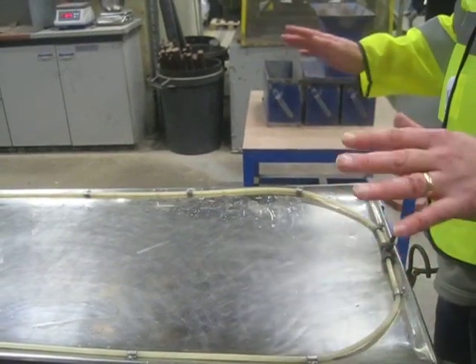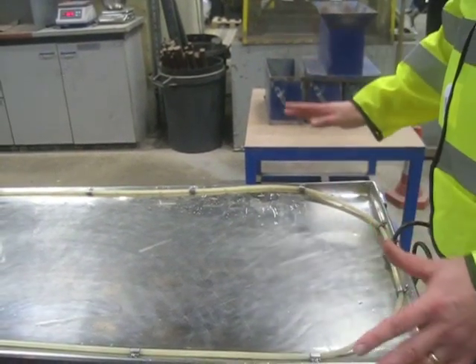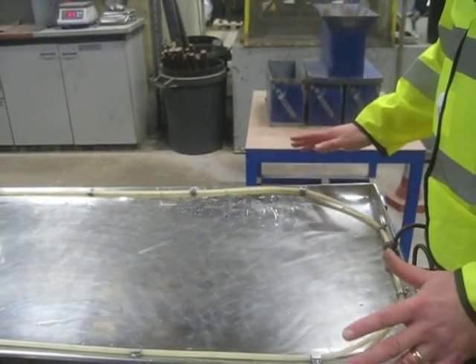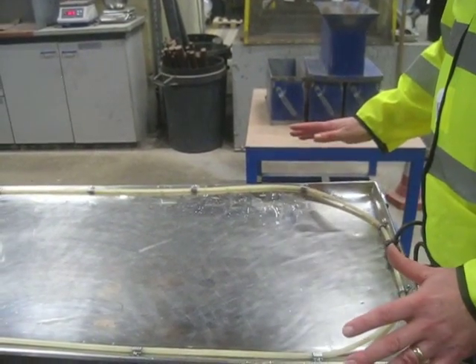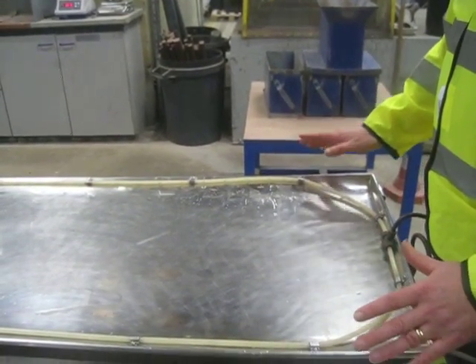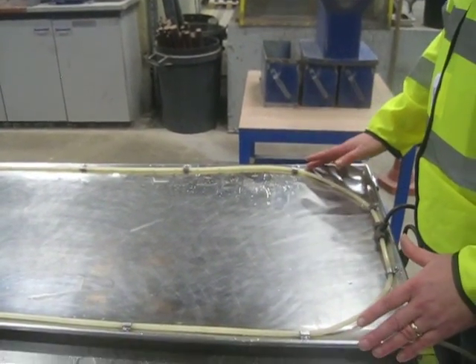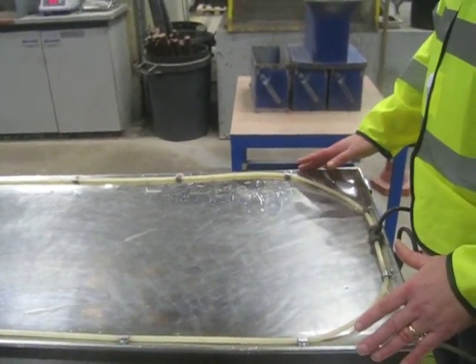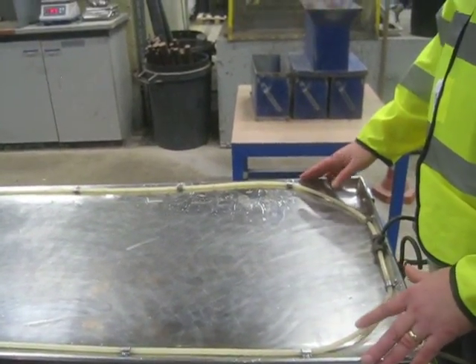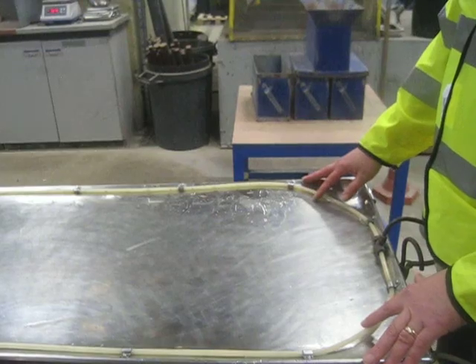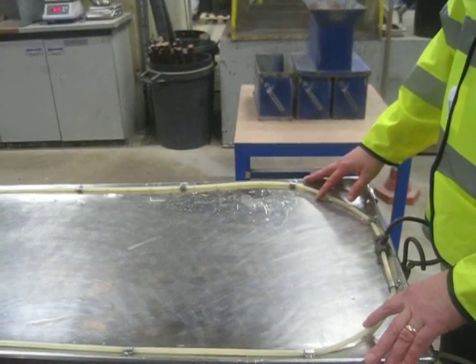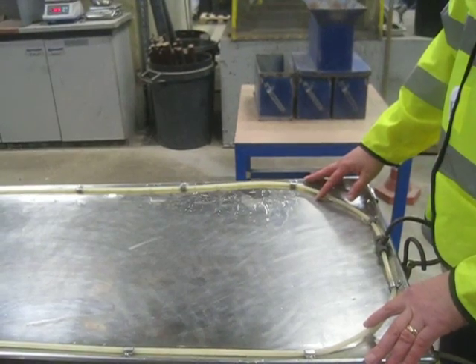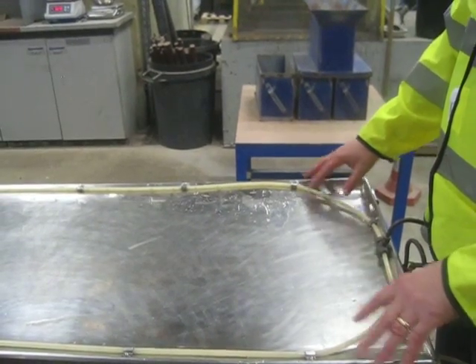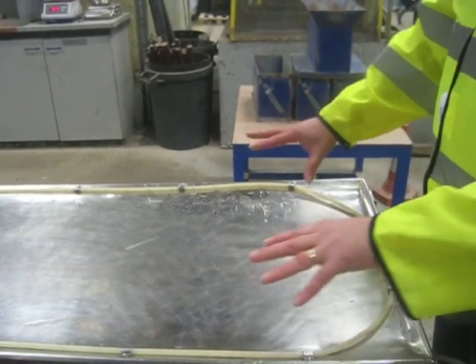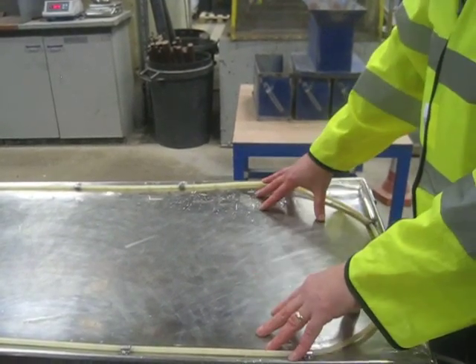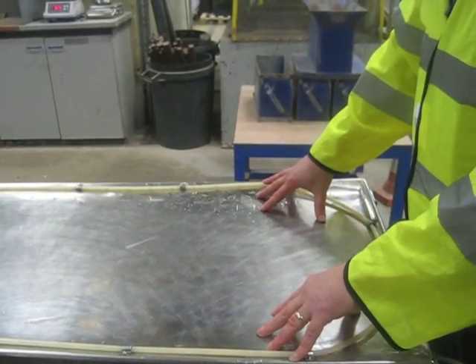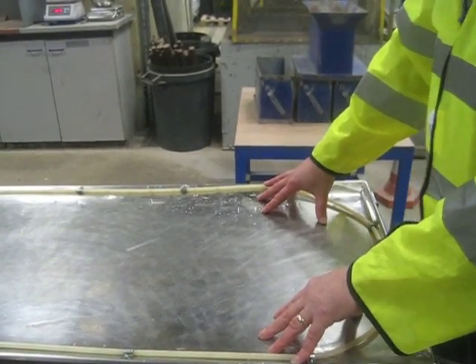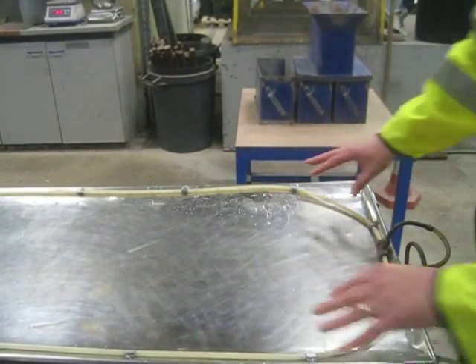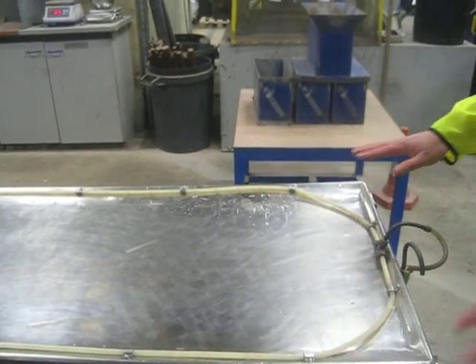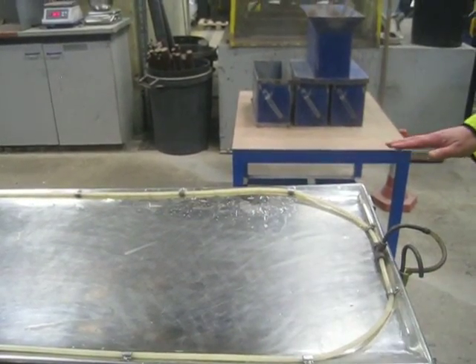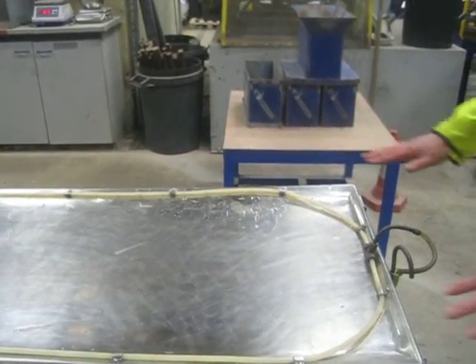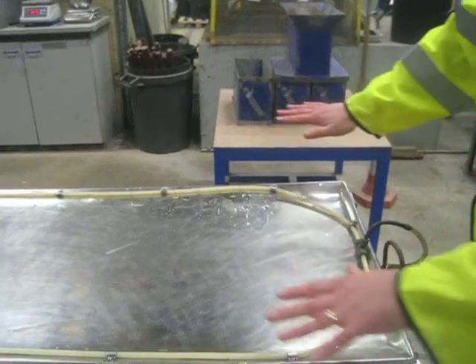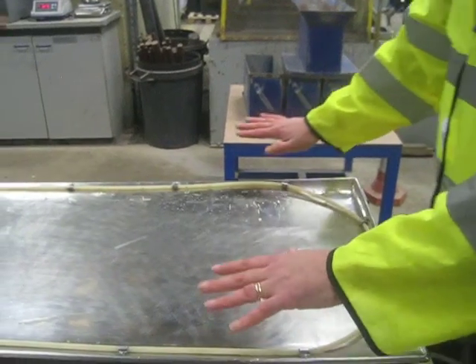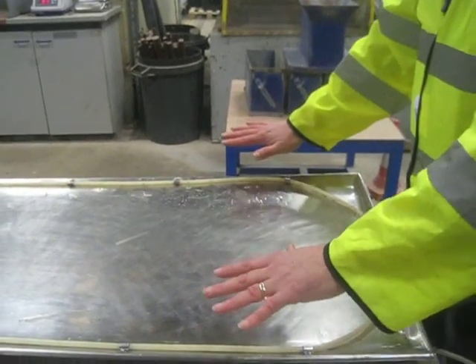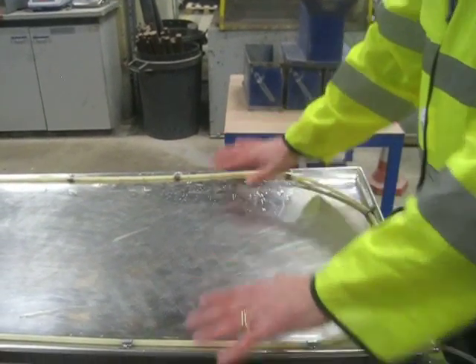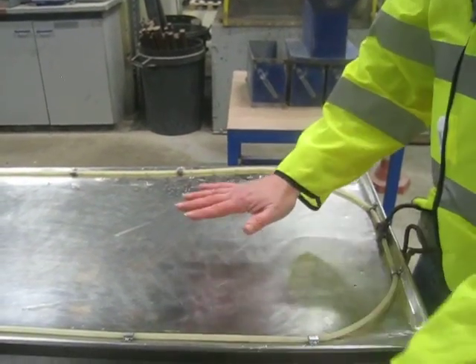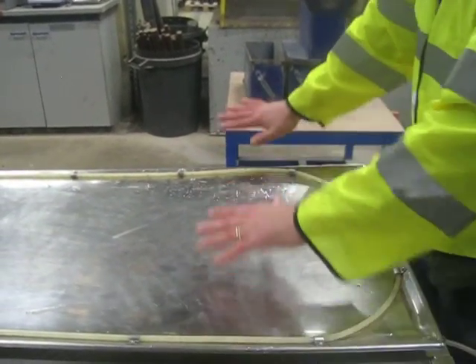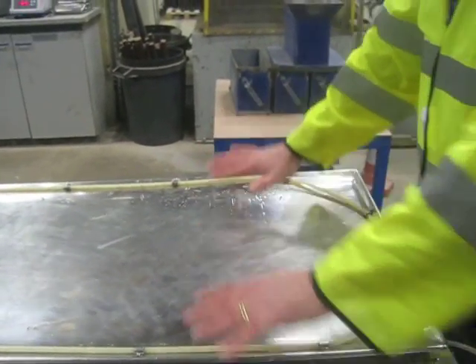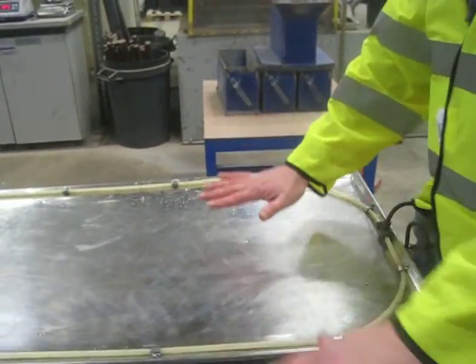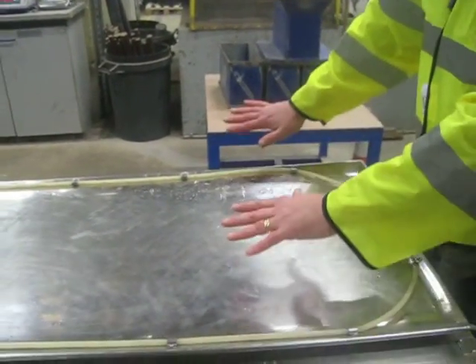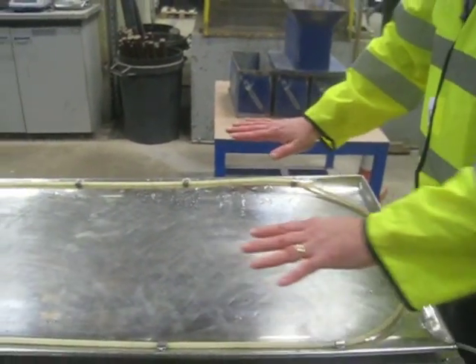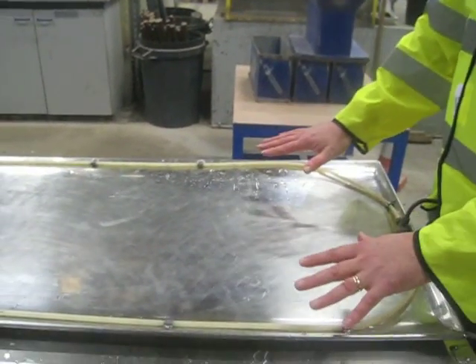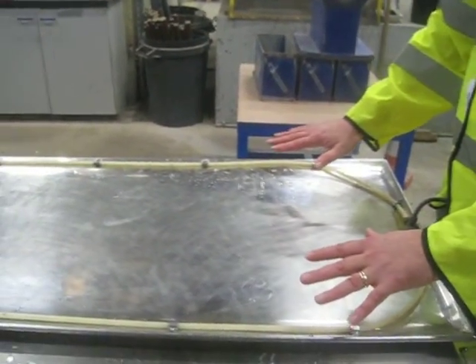Here we have the Moseley Laboratory Mineral Separator fitted with a flat tray. The motion of the flat tray is fairly simple in that it's a simple side-to-side motion with no end knock.